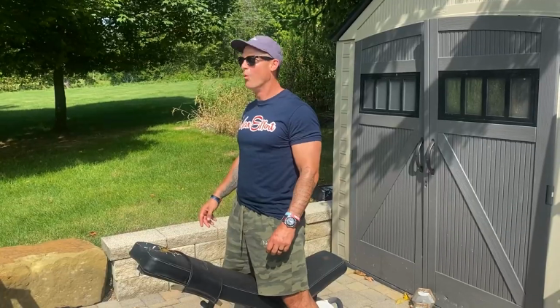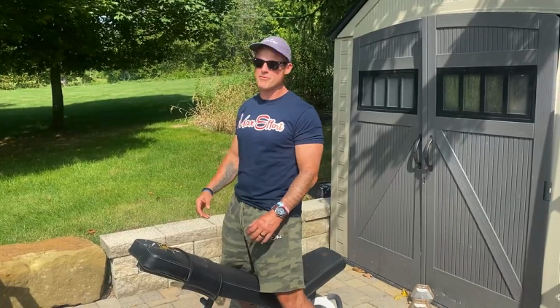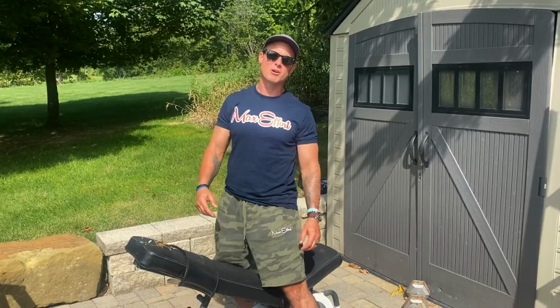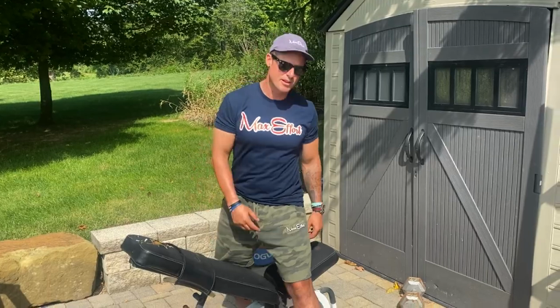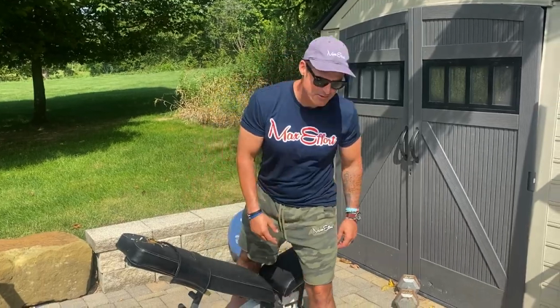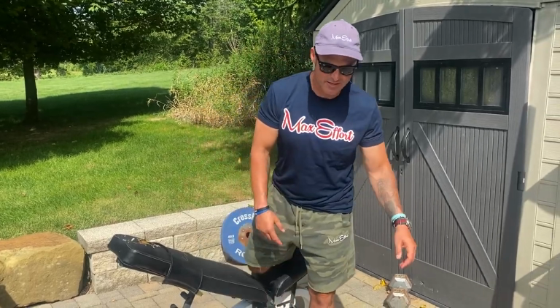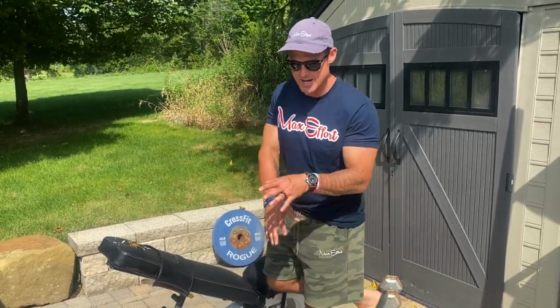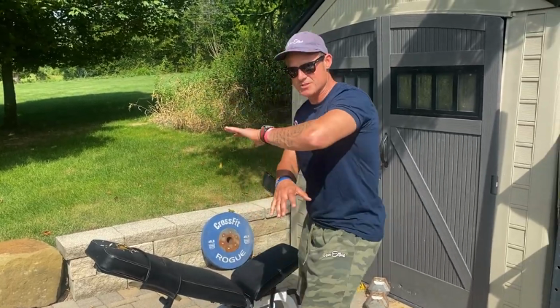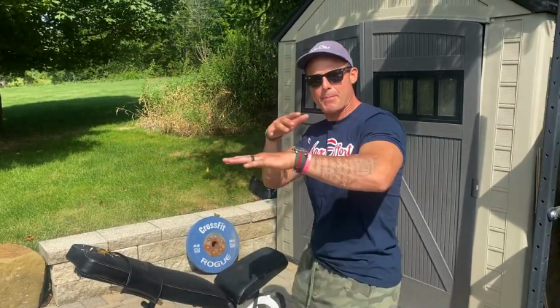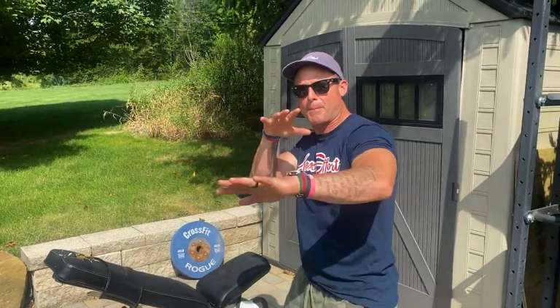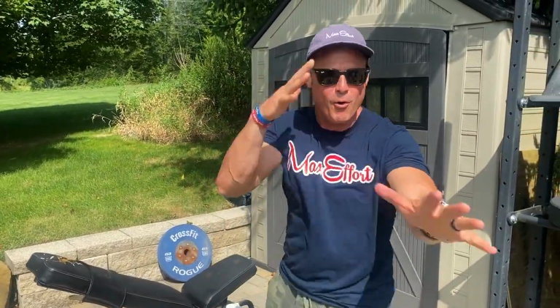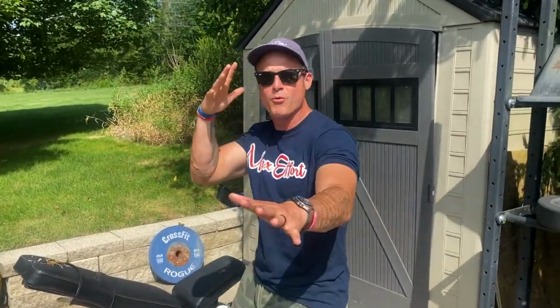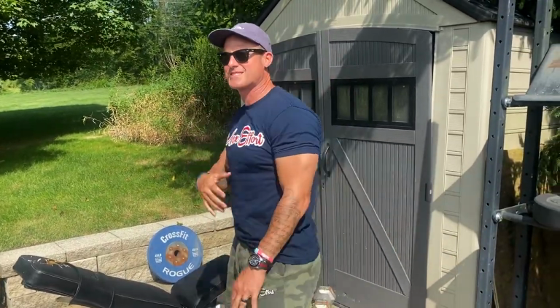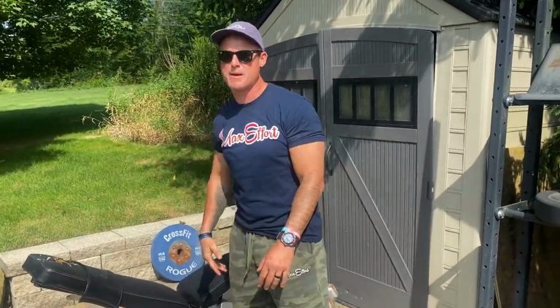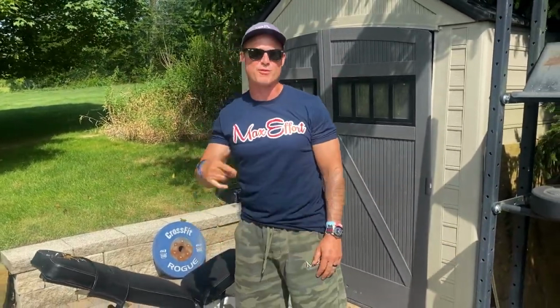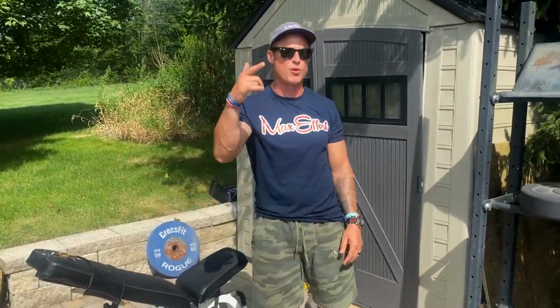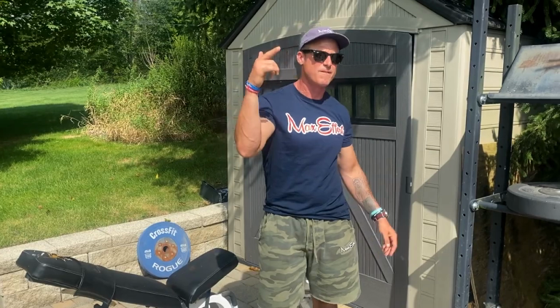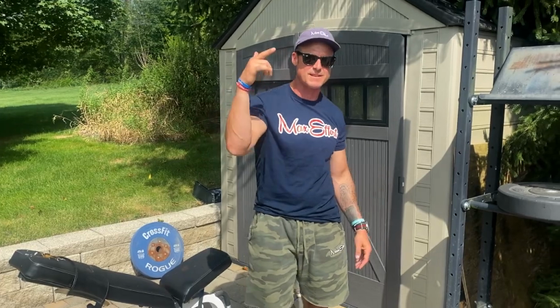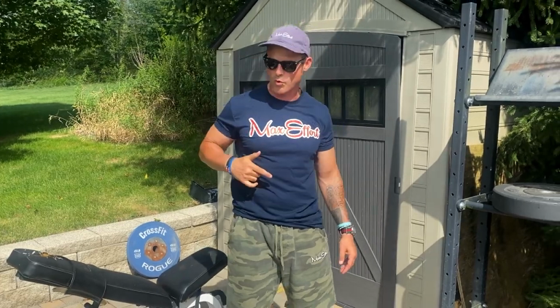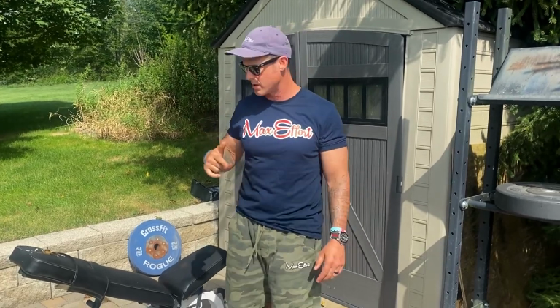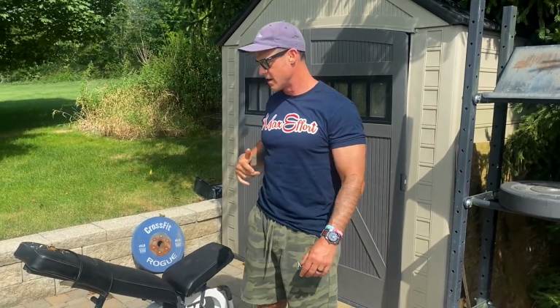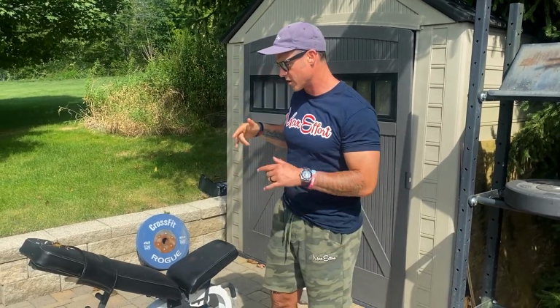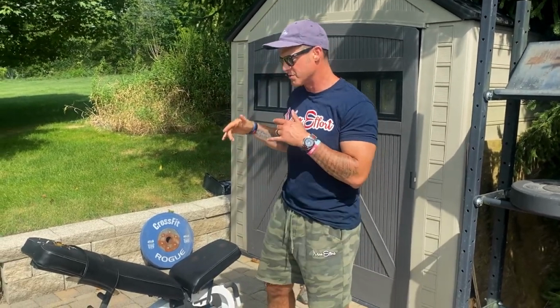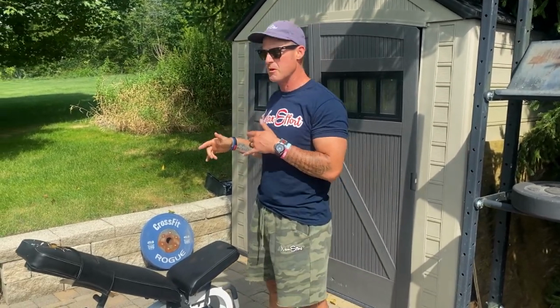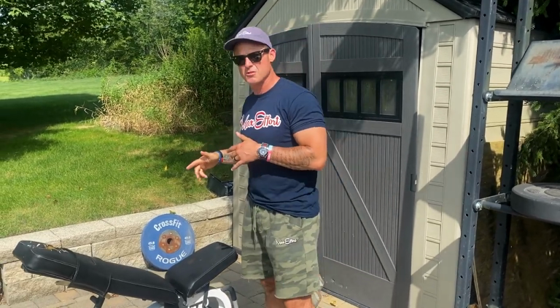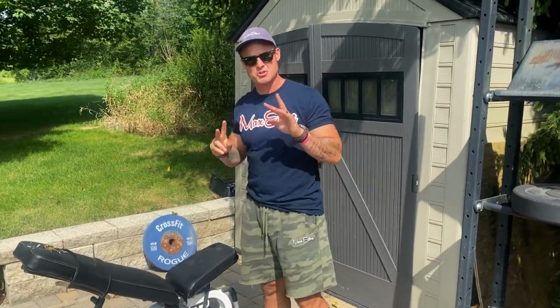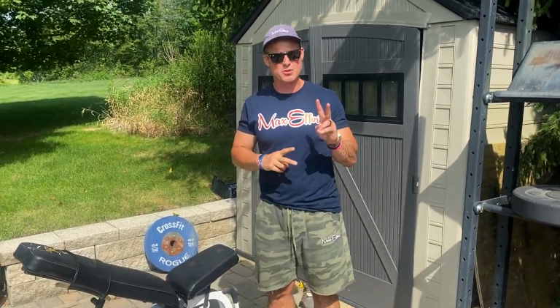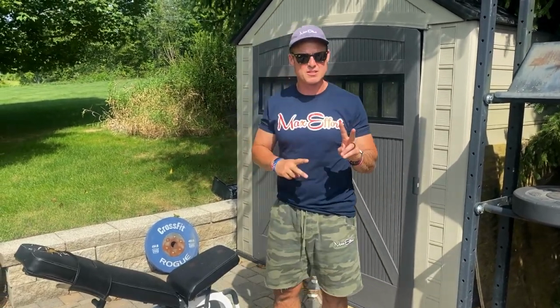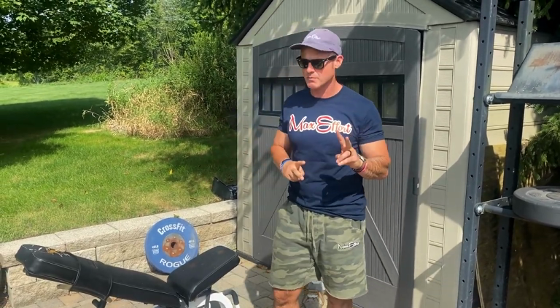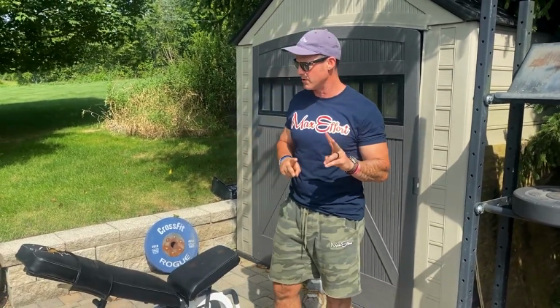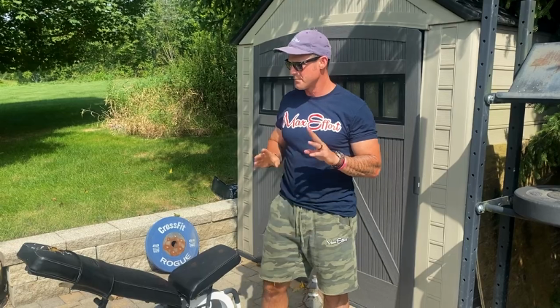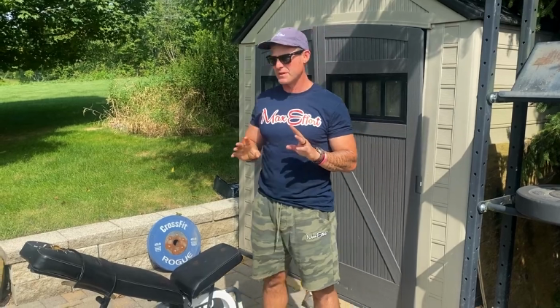What's up everybody, welcome to another episode of the Knowledge Bomb — episode 454. We're going to go dumbbell arrows; I'm going to show you two different ways to do dumbbell arrows.